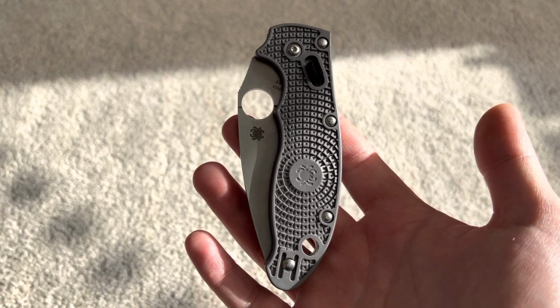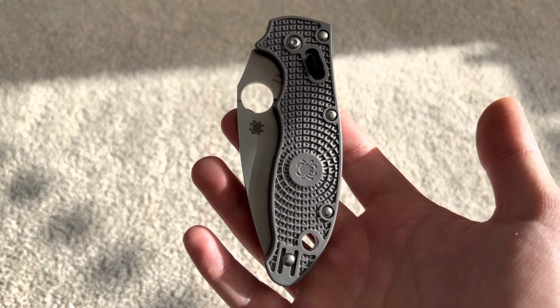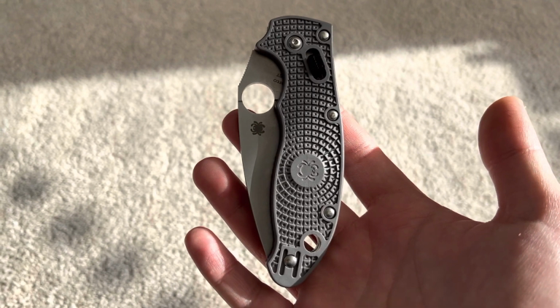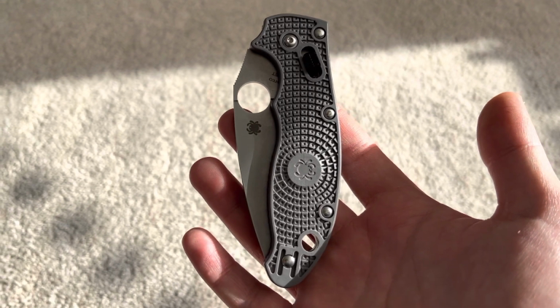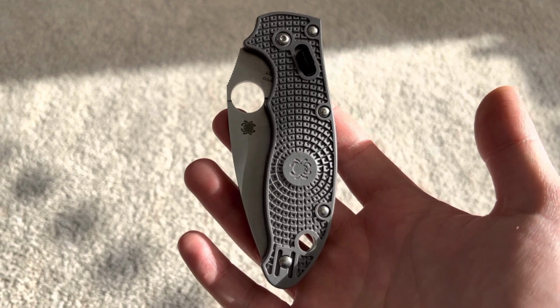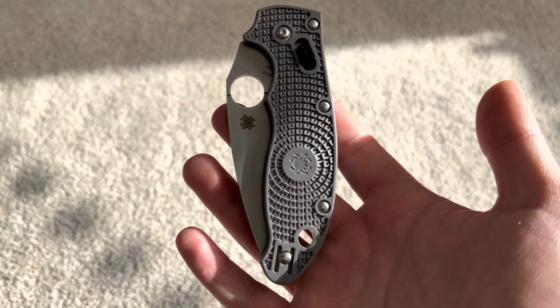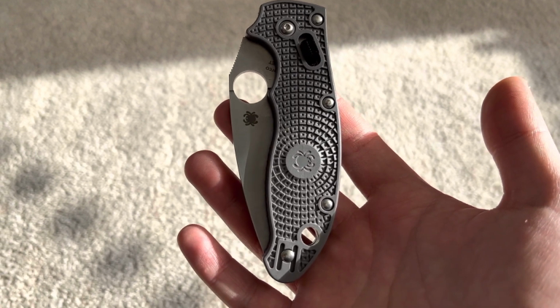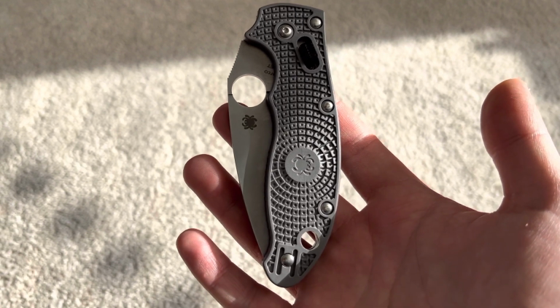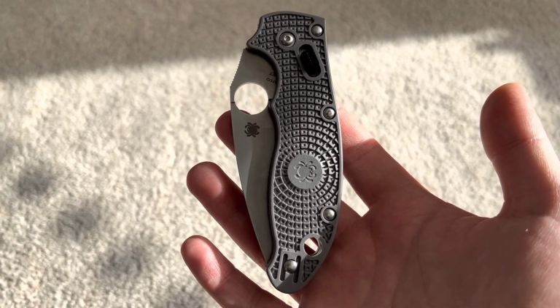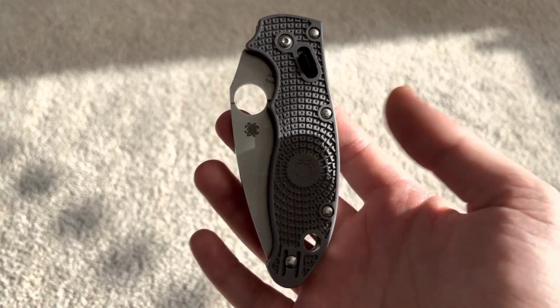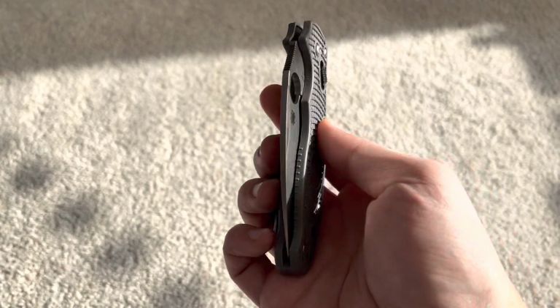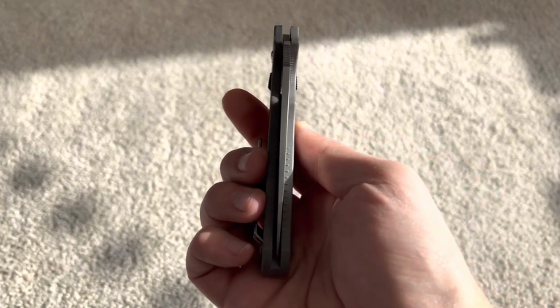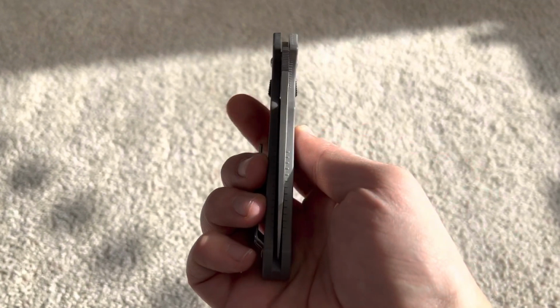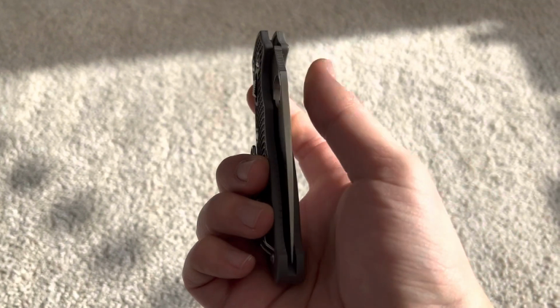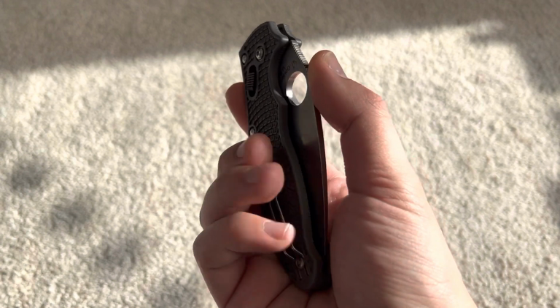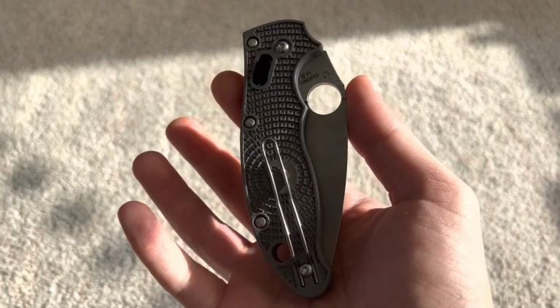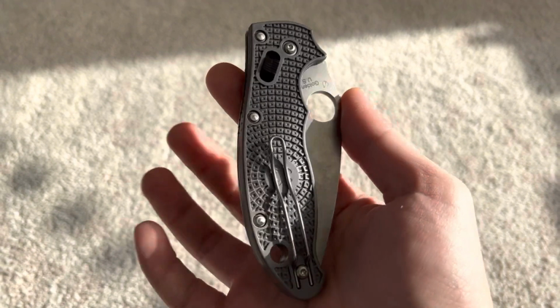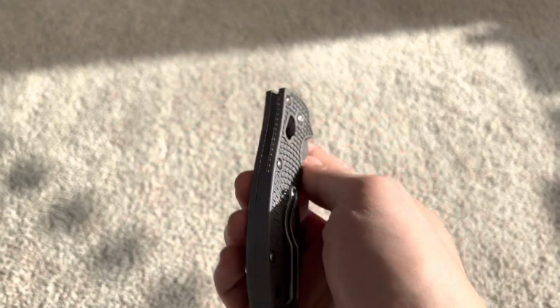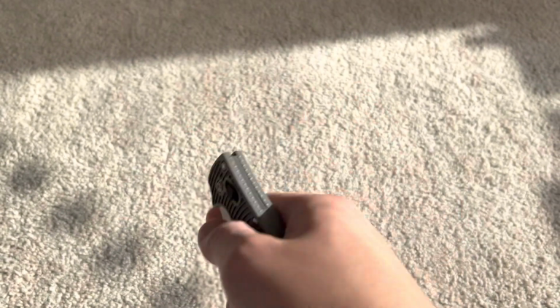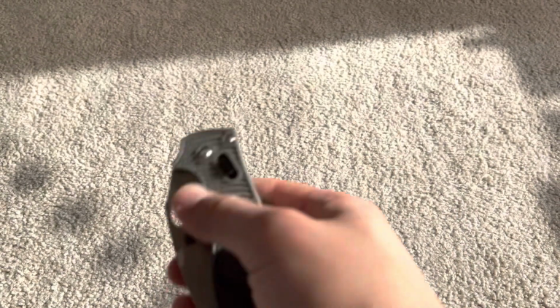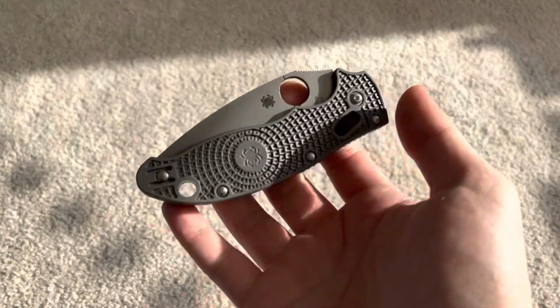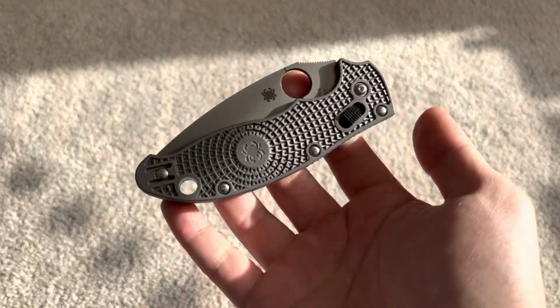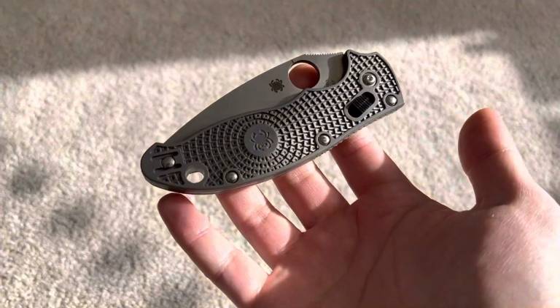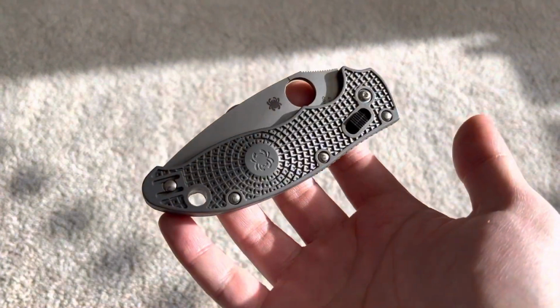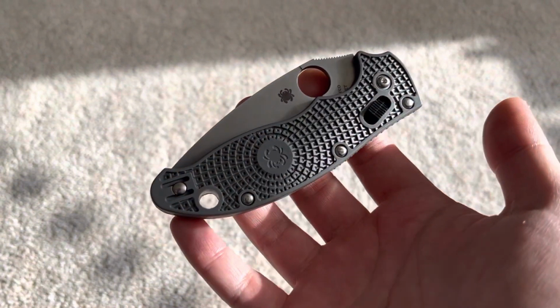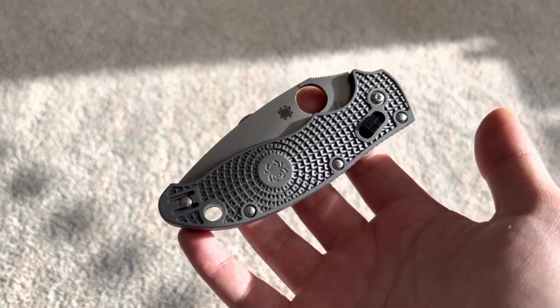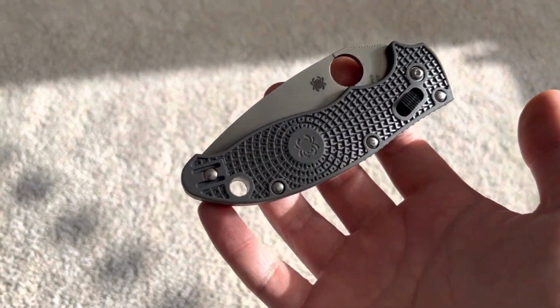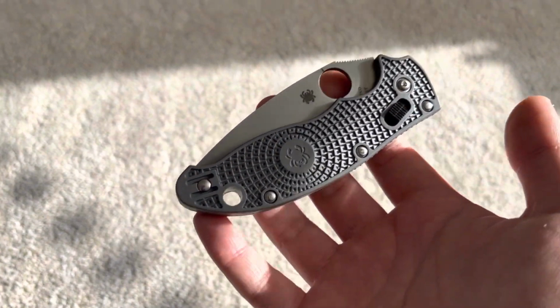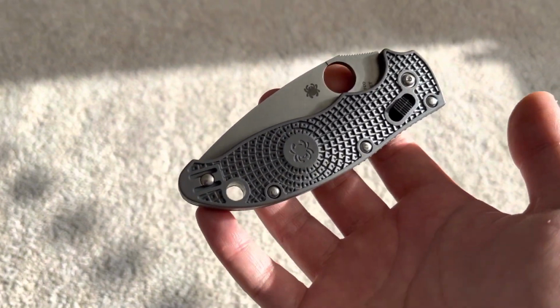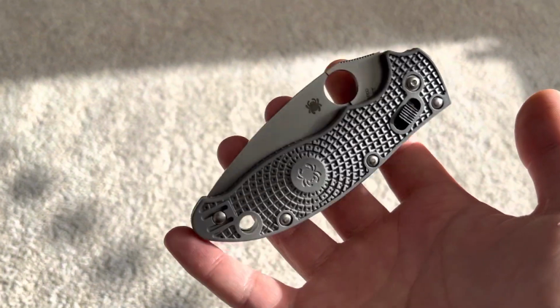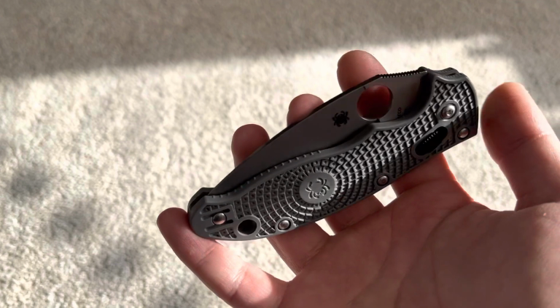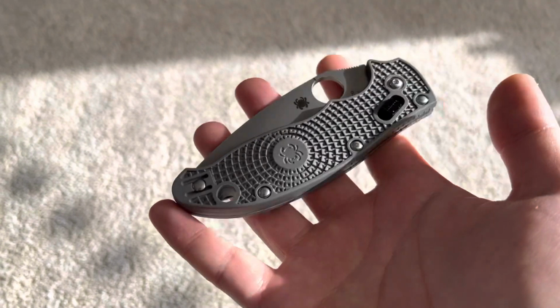What up, what up, y'all? Tim Zee here, back at it again like you can always expect. And today, just a quick video on why the Spyderco Manix sucks.